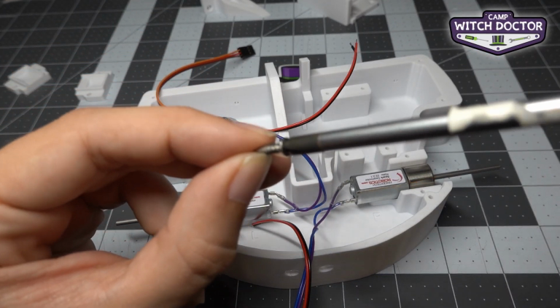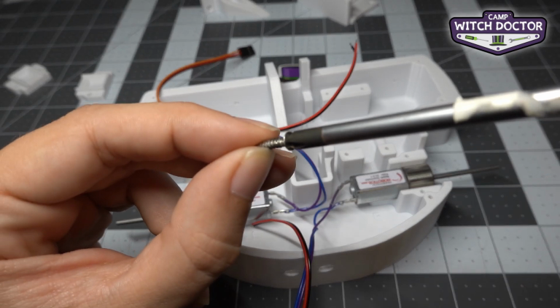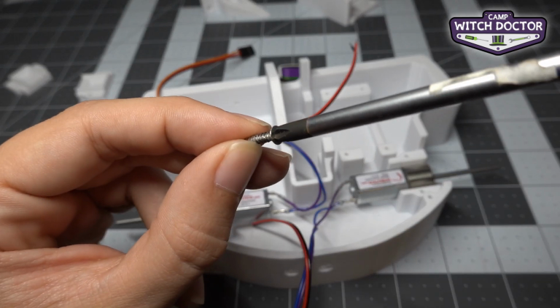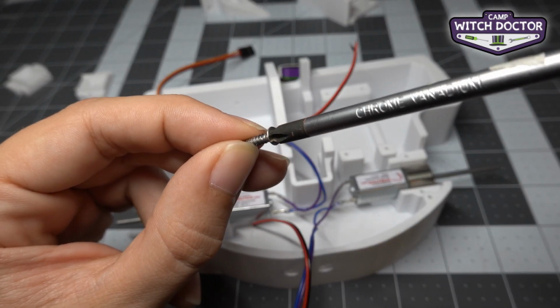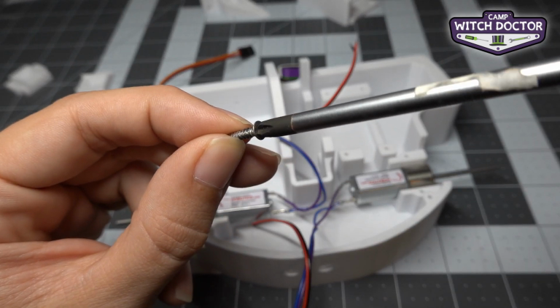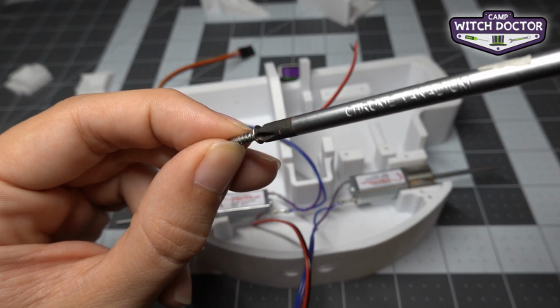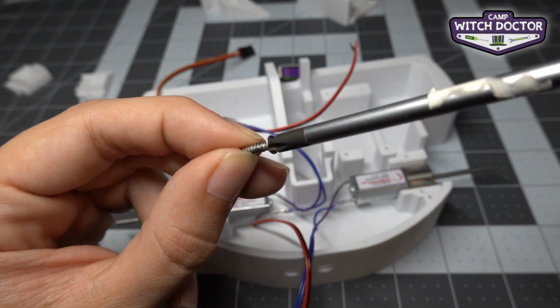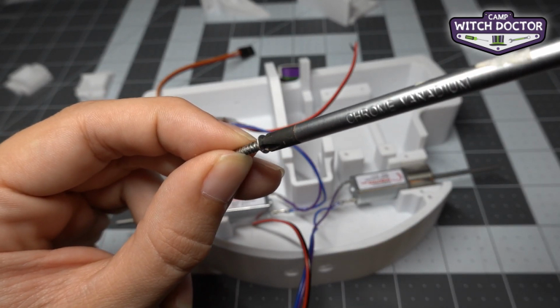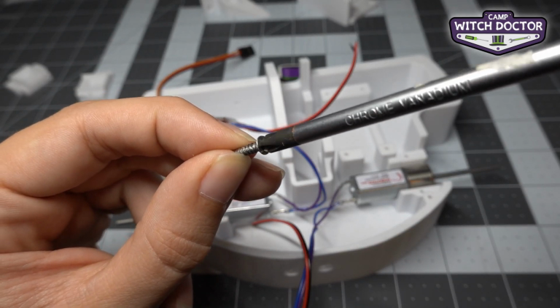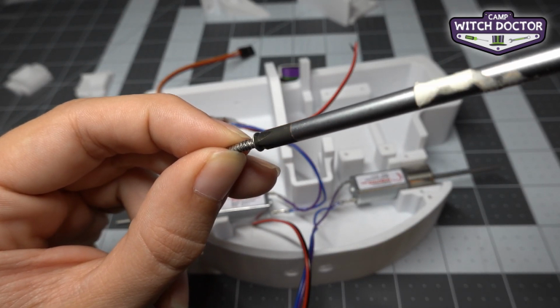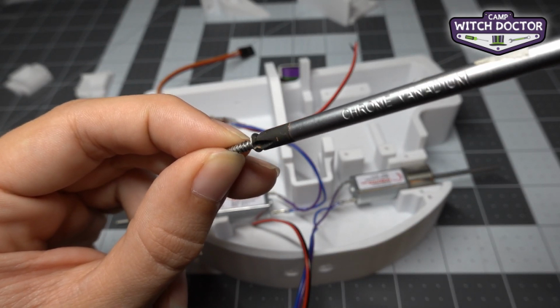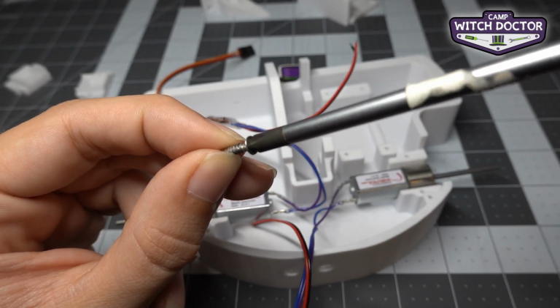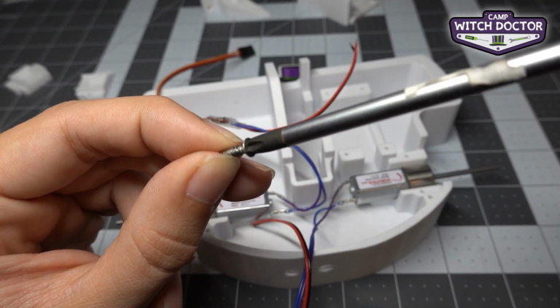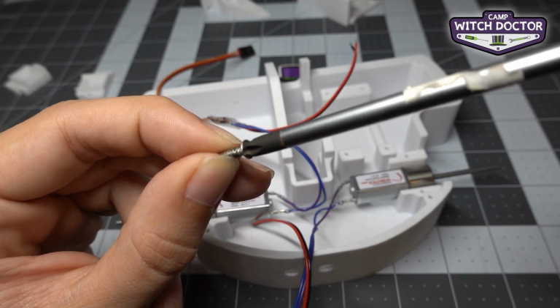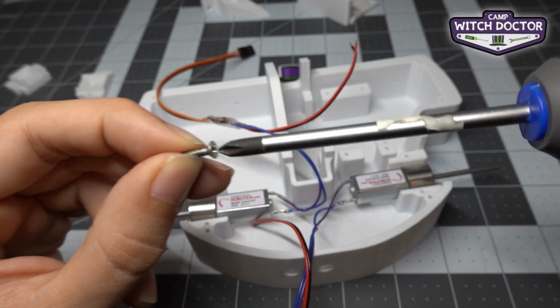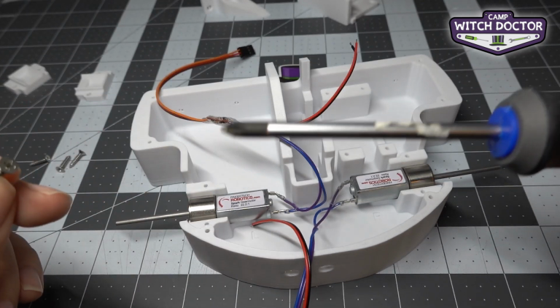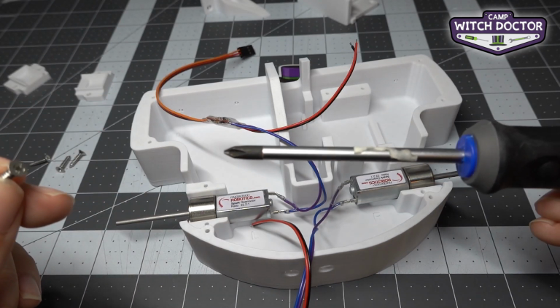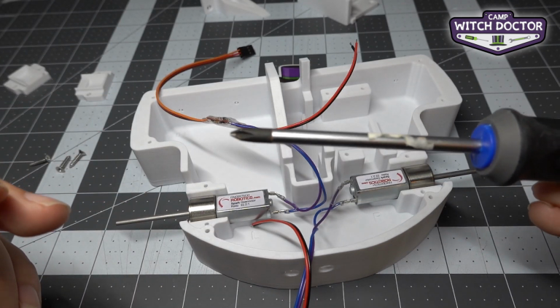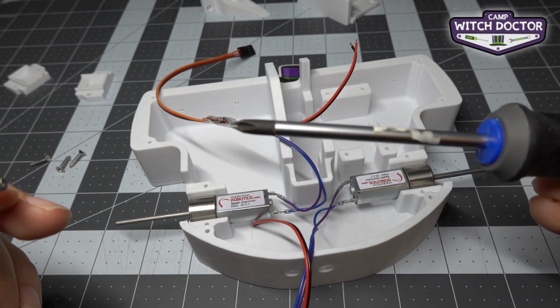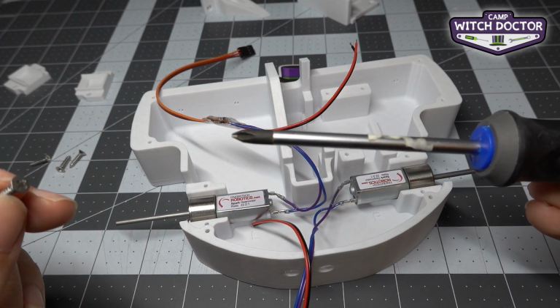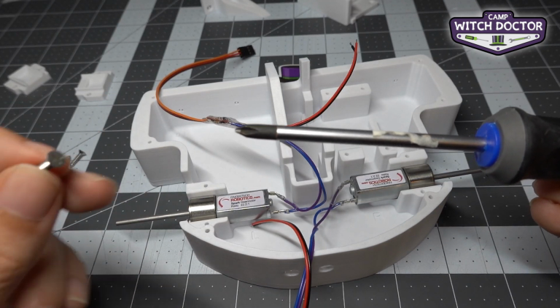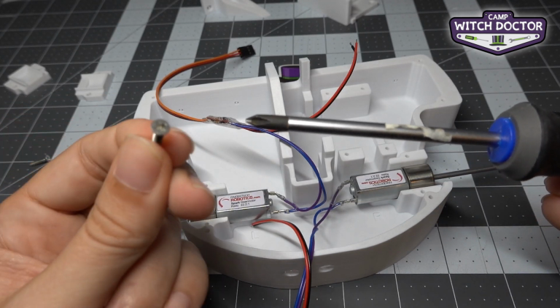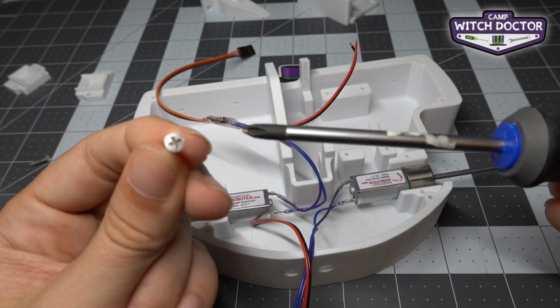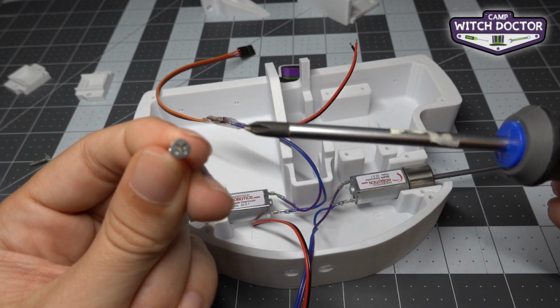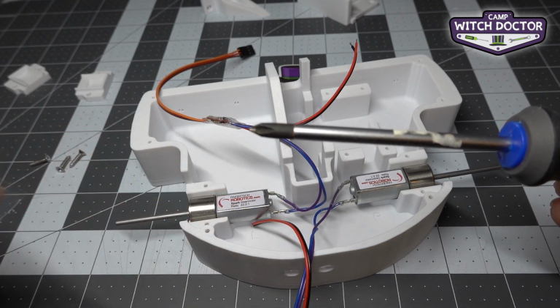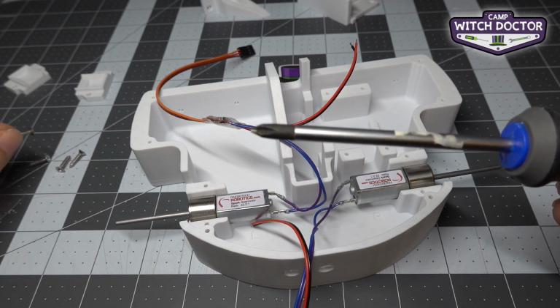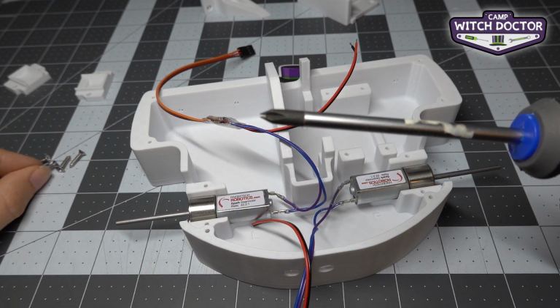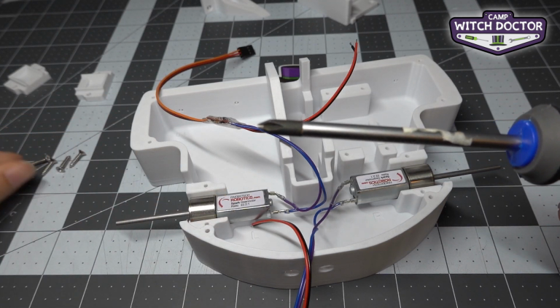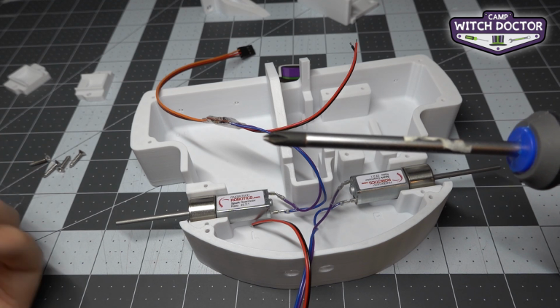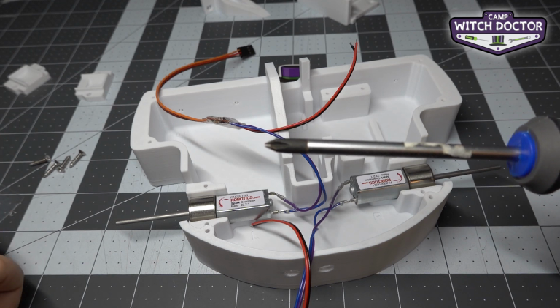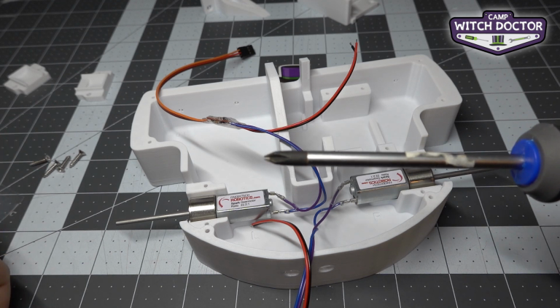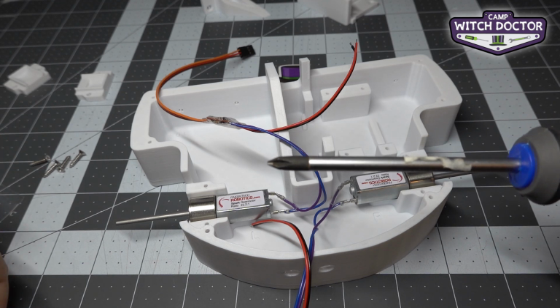The screwdriver fits right into the screw like that to make it easy to turn. This is called a phillips head screwdriver, and that just means that it has that plus shape. There are different kinds of screwdrivers with different shapes.